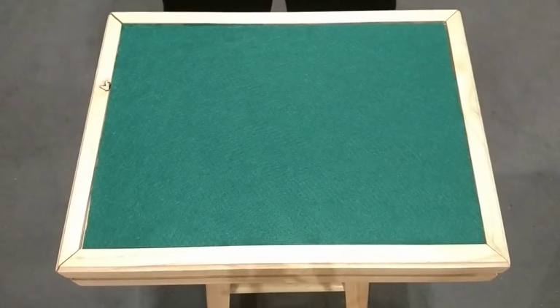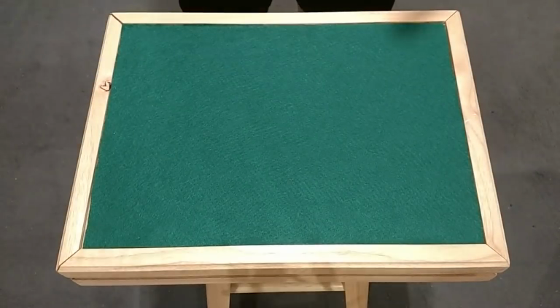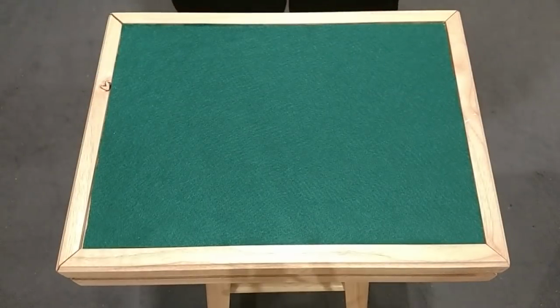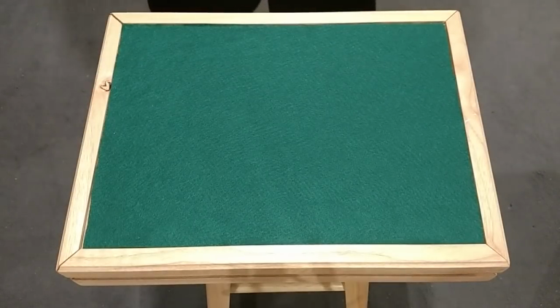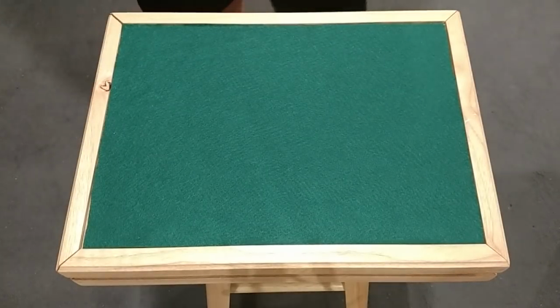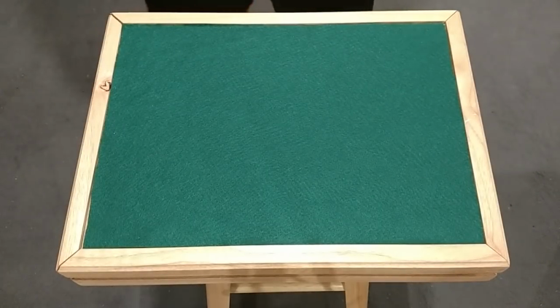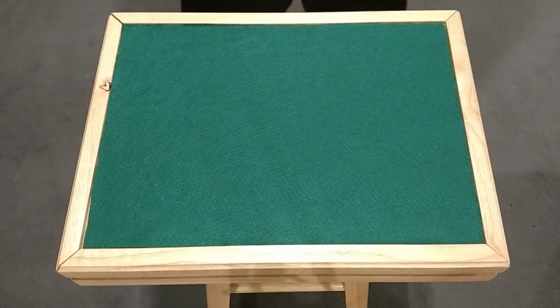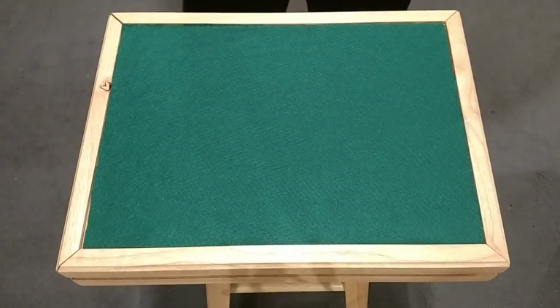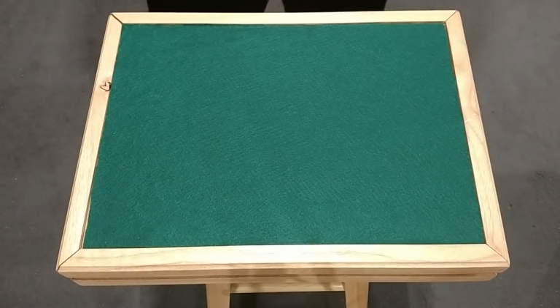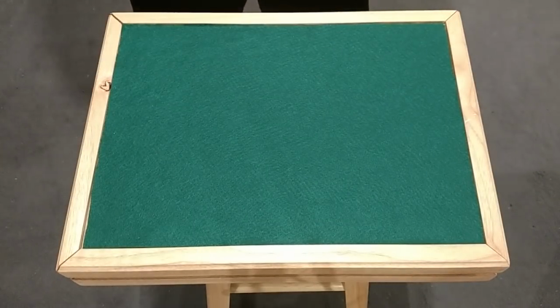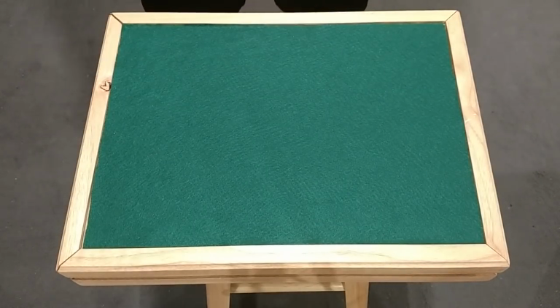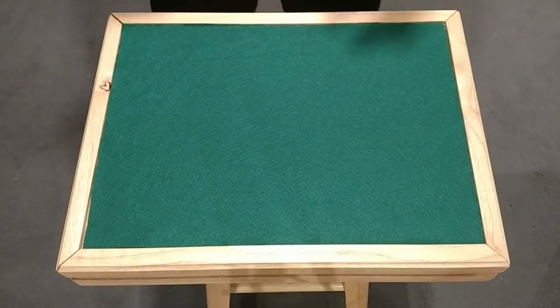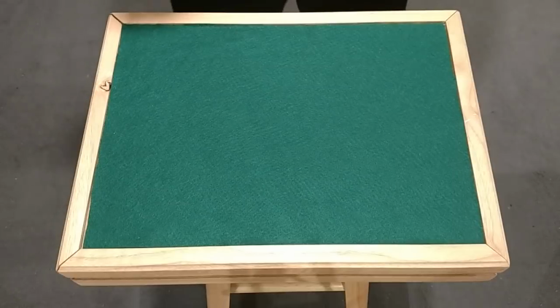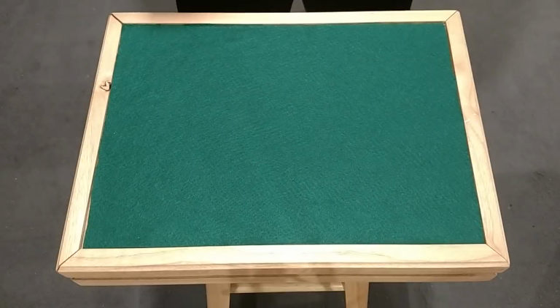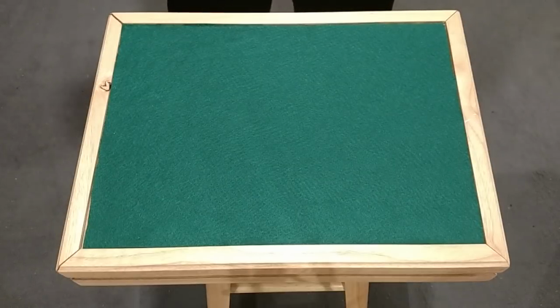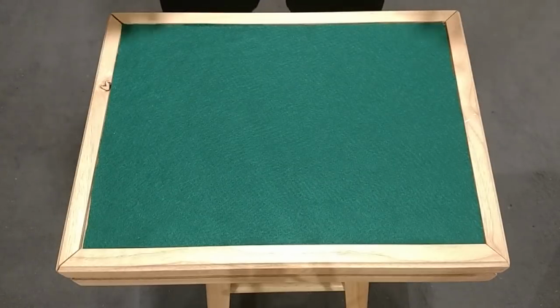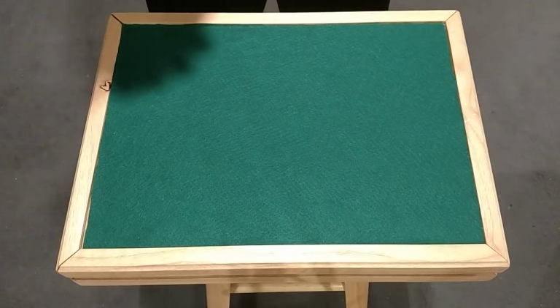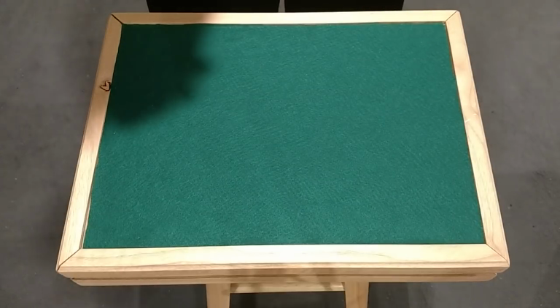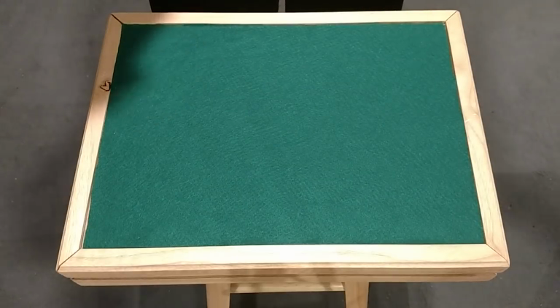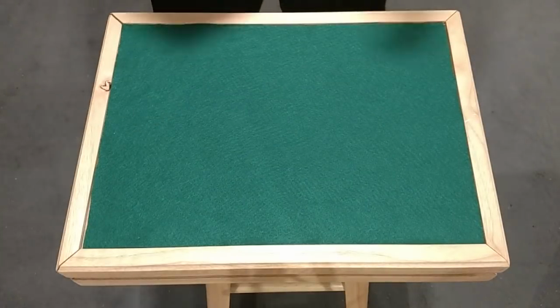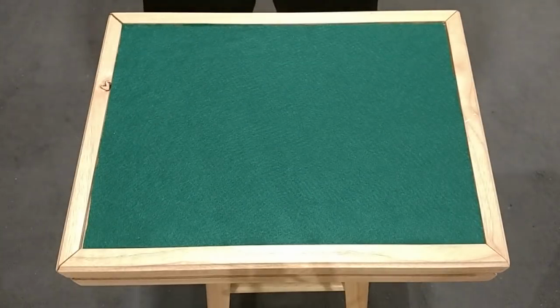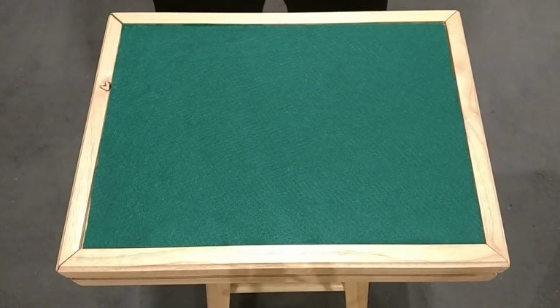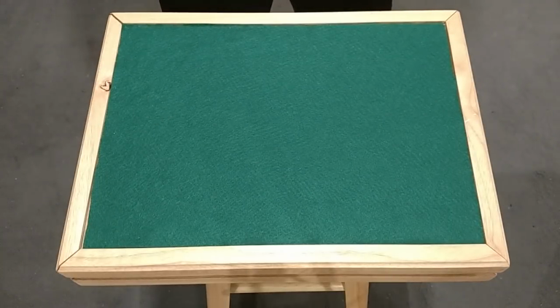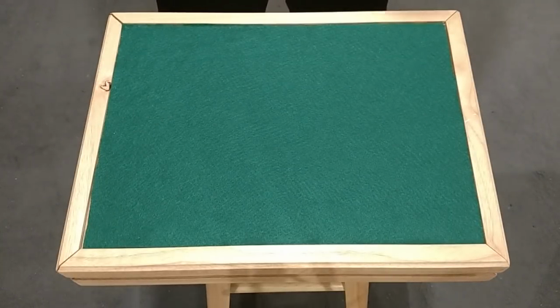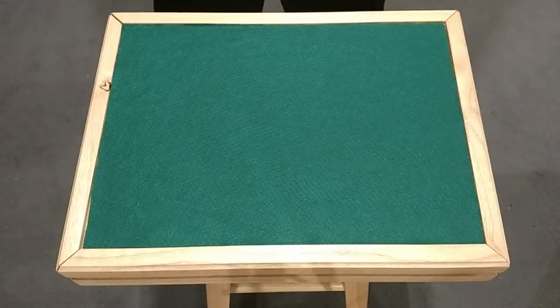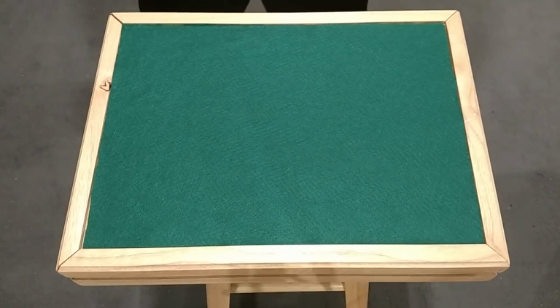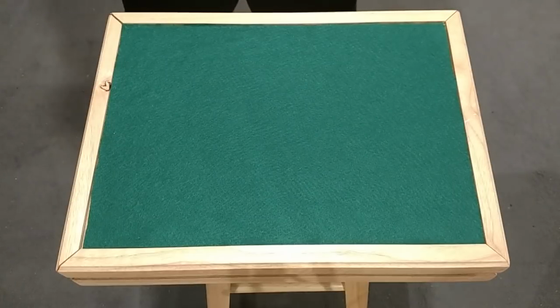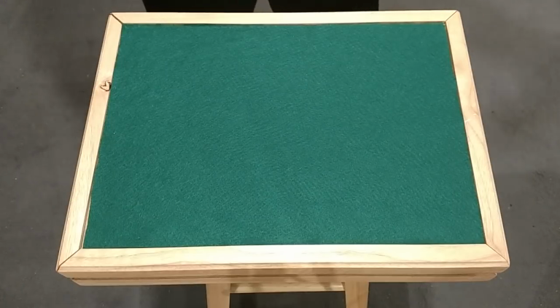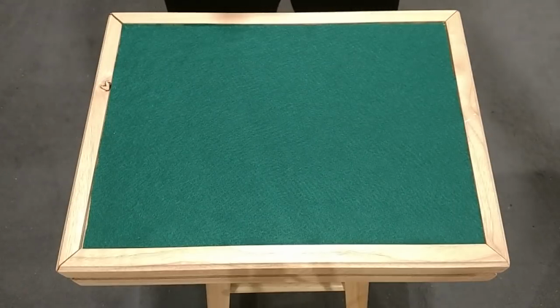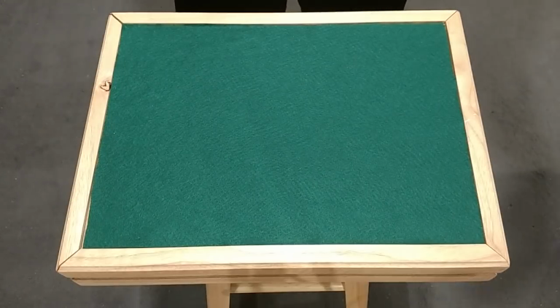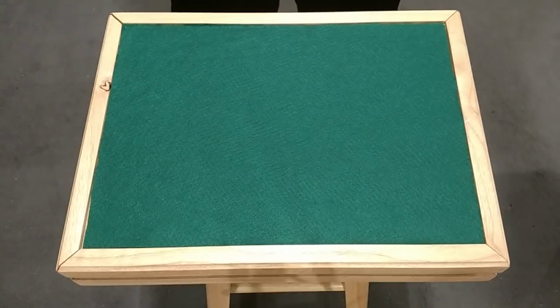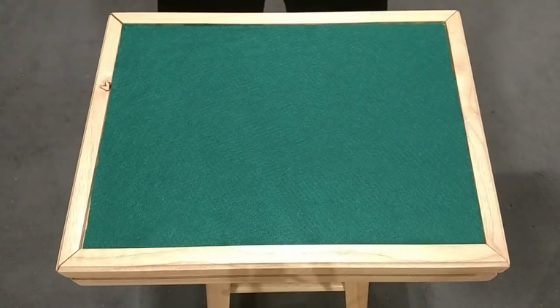Hey guys, what is up? It's Cardshuffler99 here today. I'm going to be revealing Piff the Magic Dragon's trick that he performed on the results show of America's Got Talent.